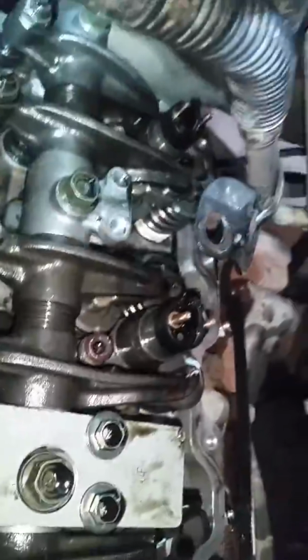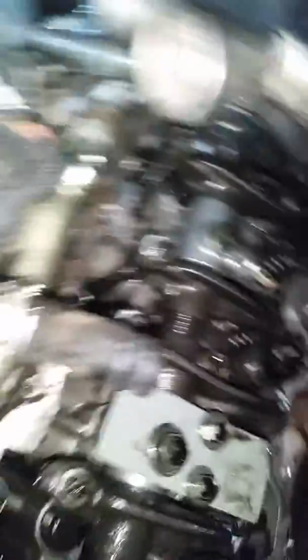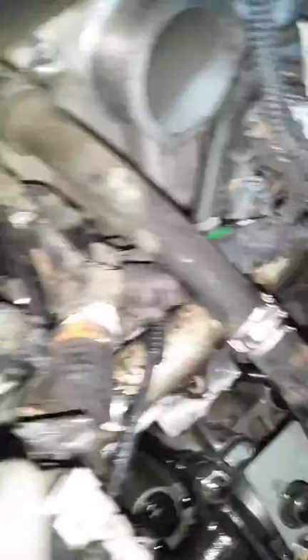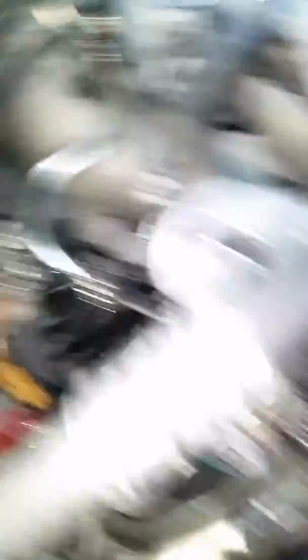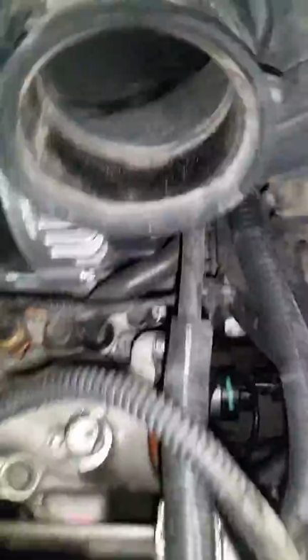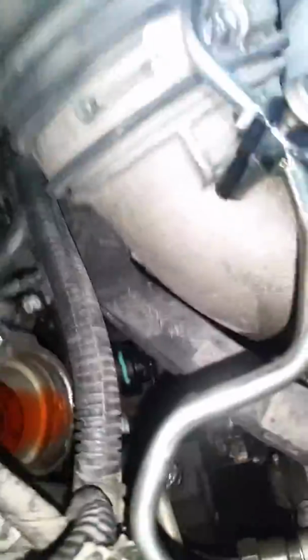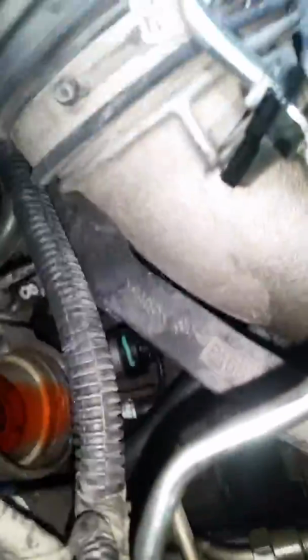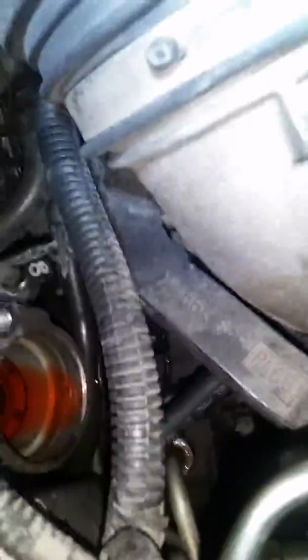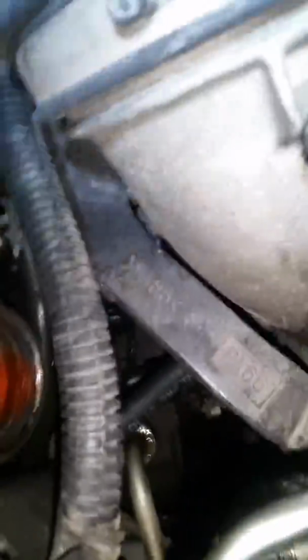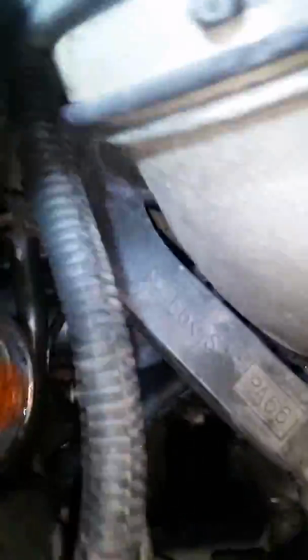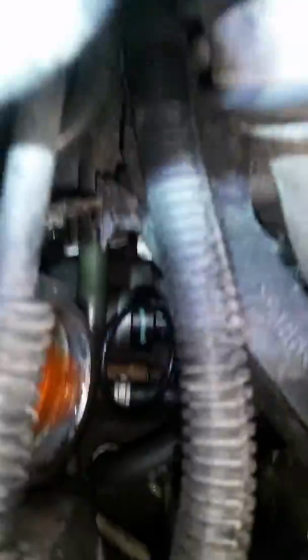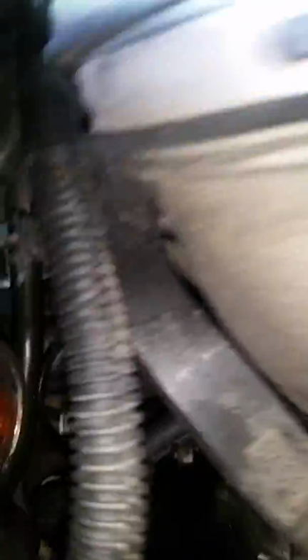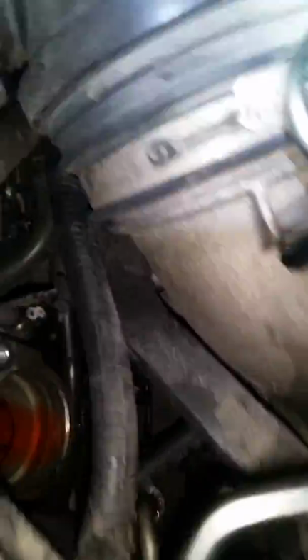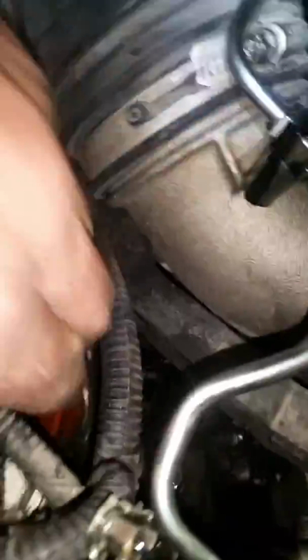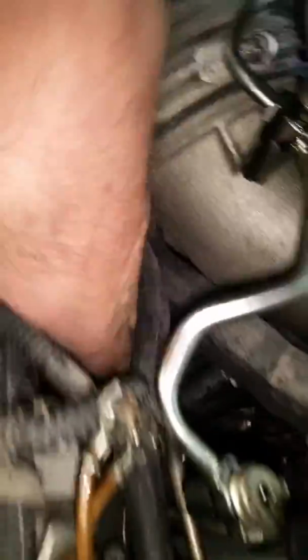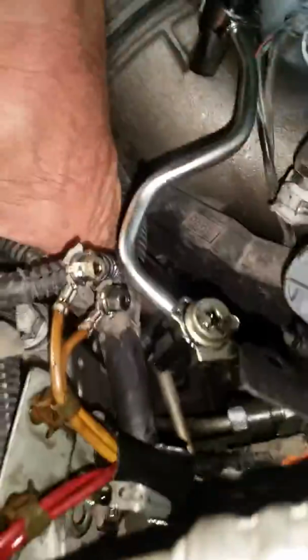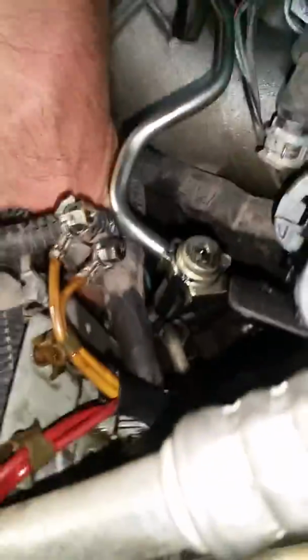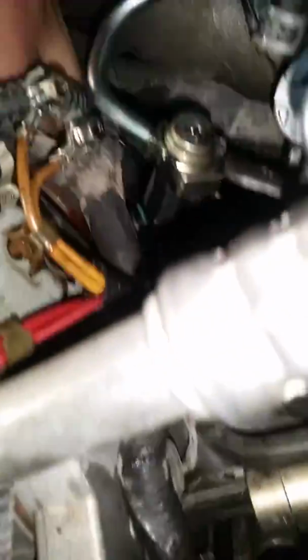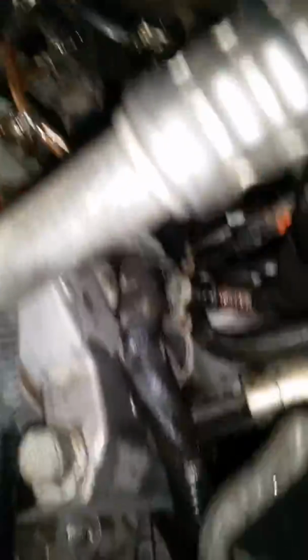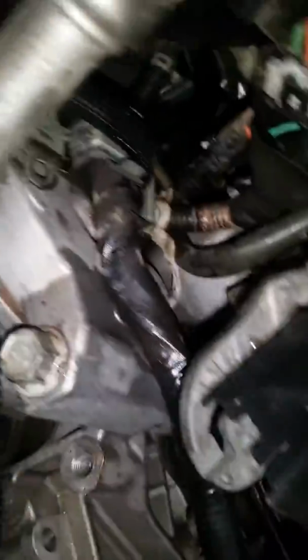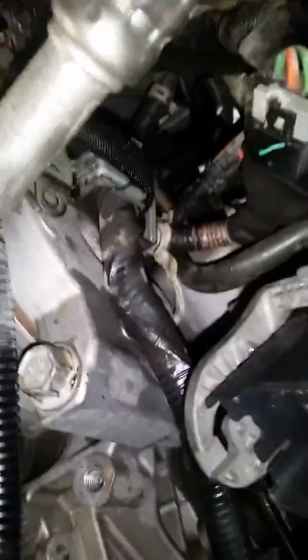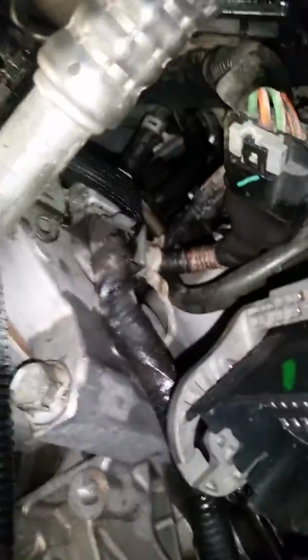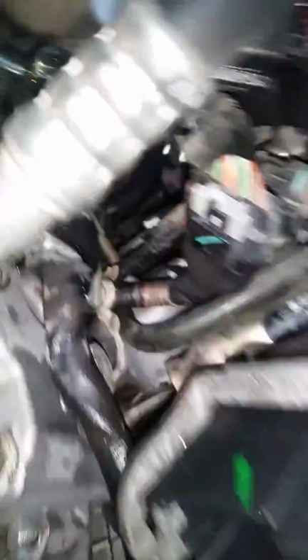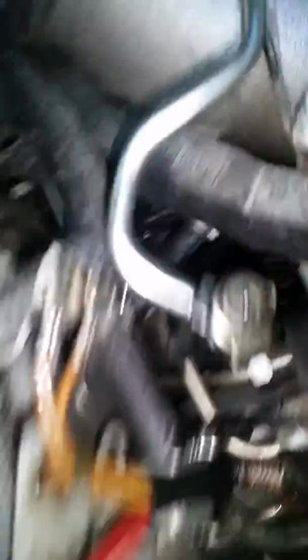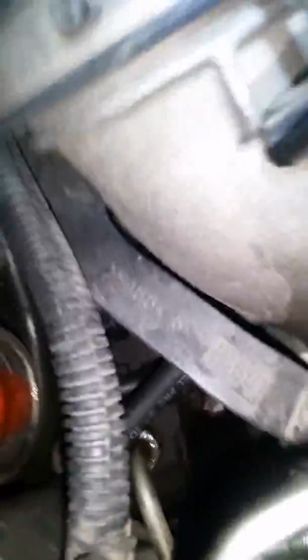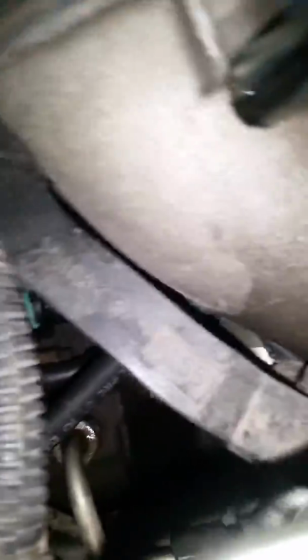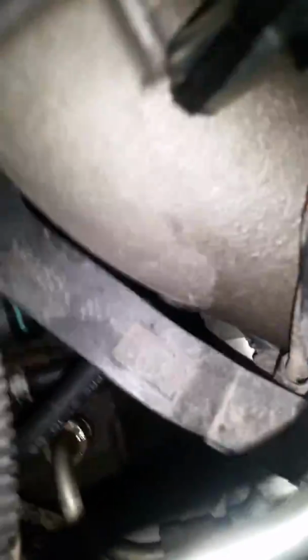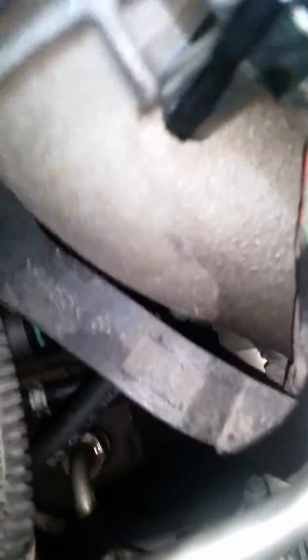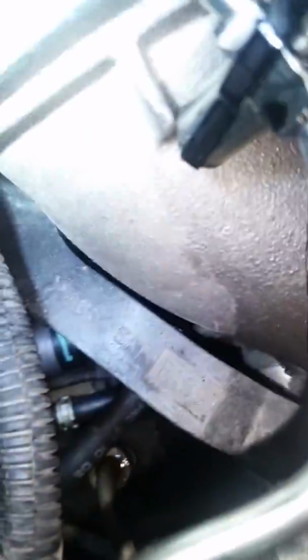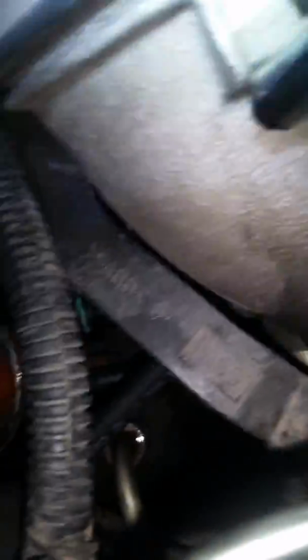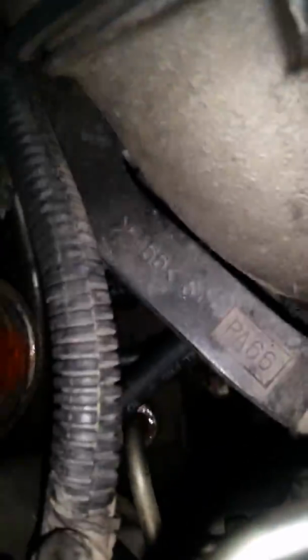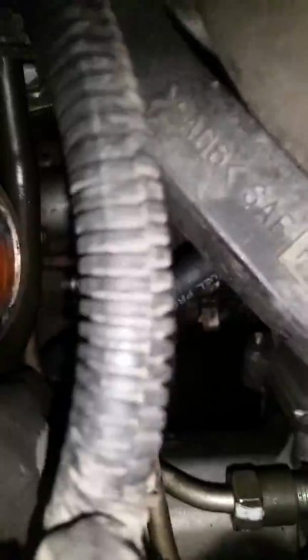This one's also got a bad CP3 pump — it's not good. The fuel pressure regulator is bad. It's right down here.